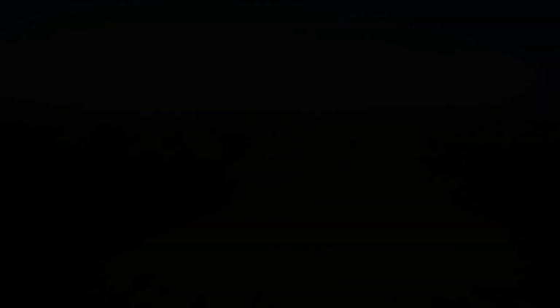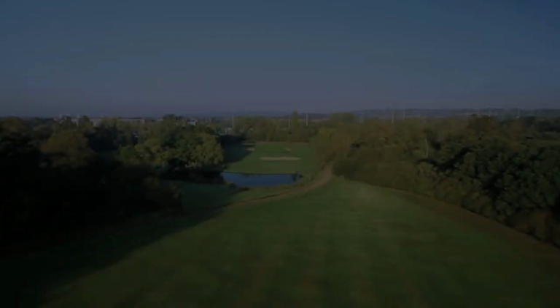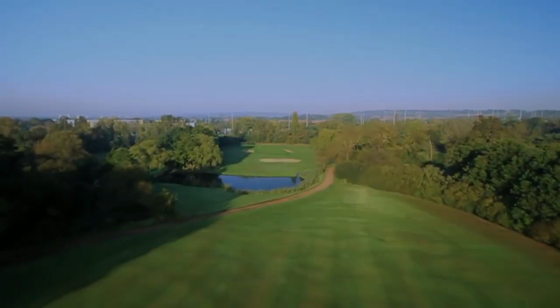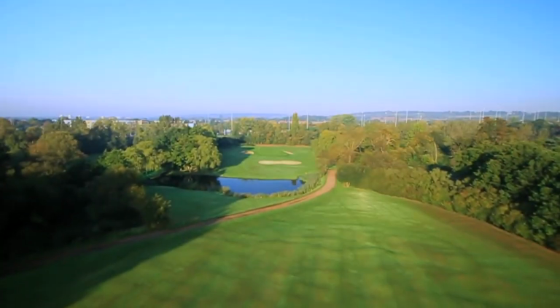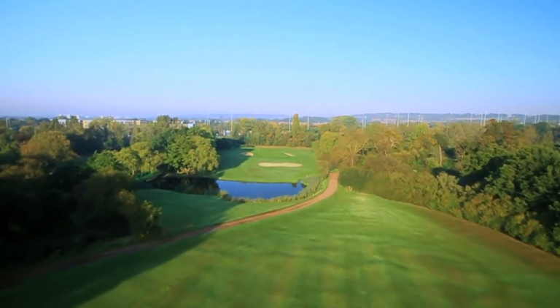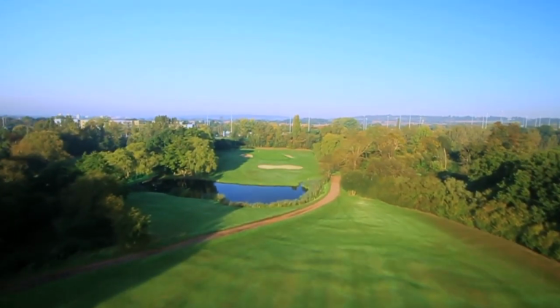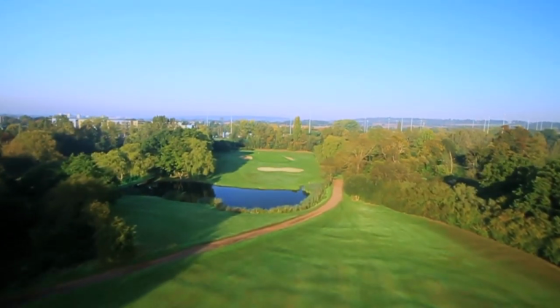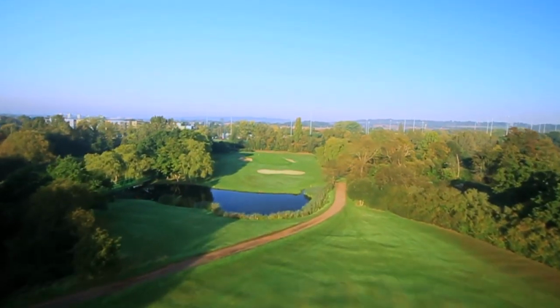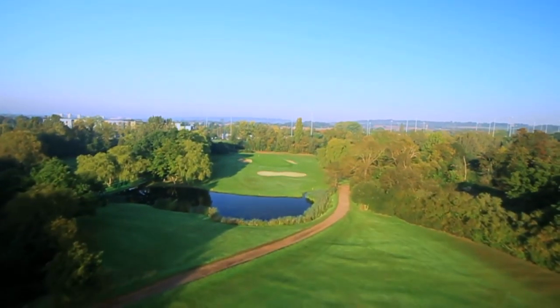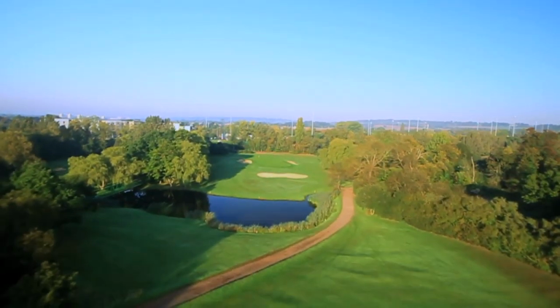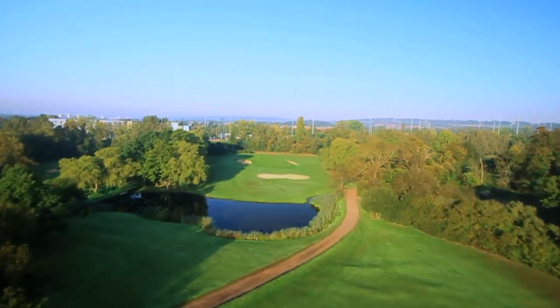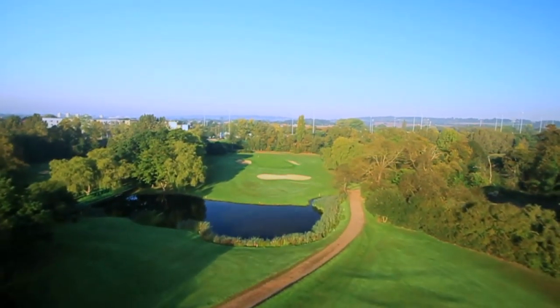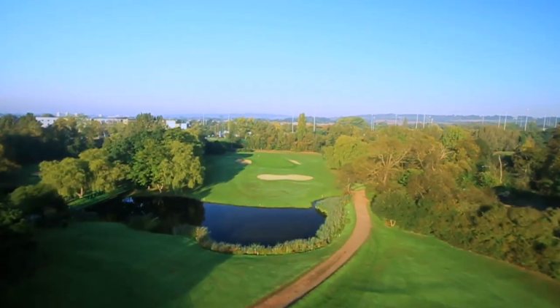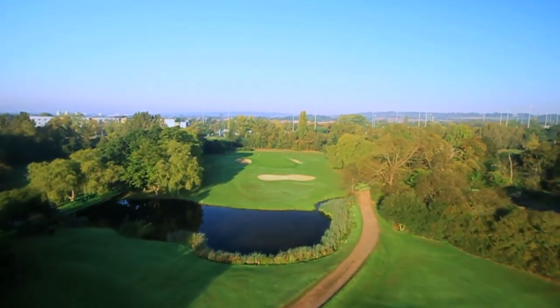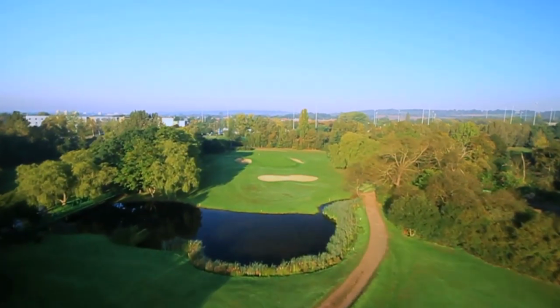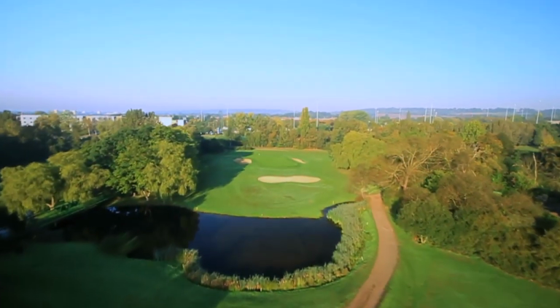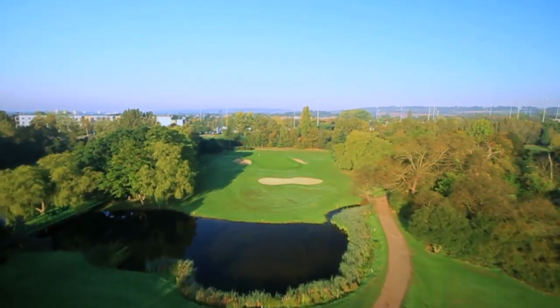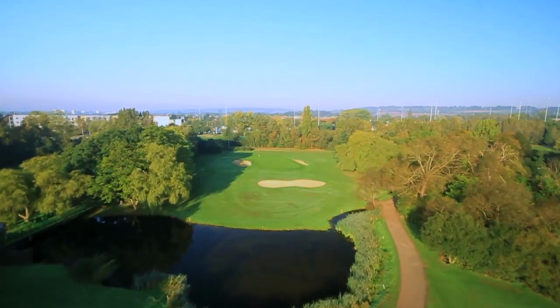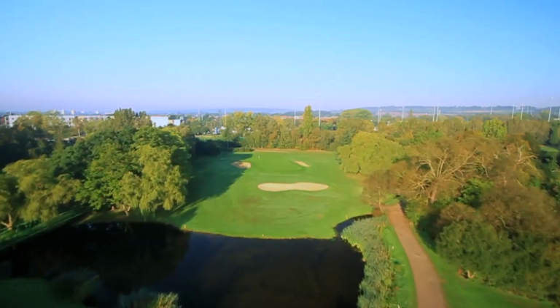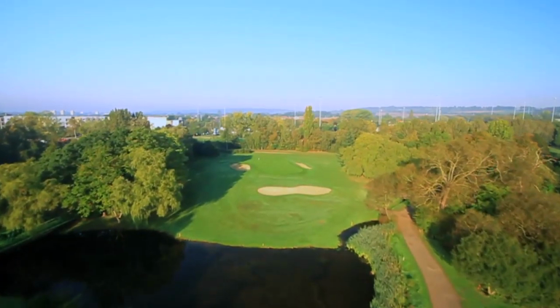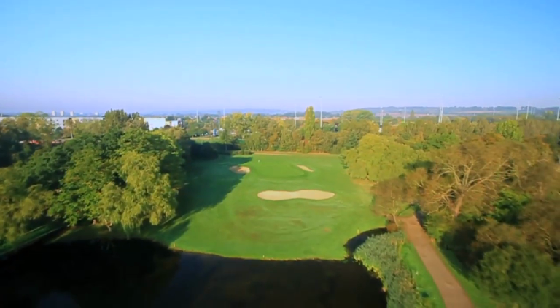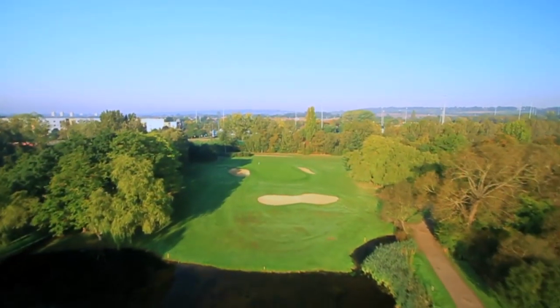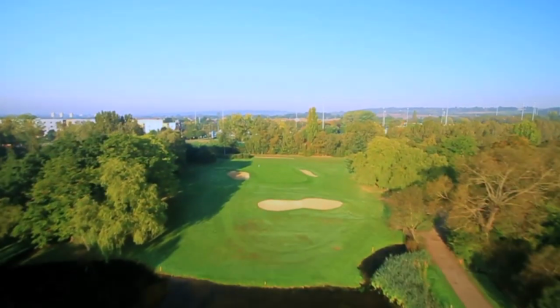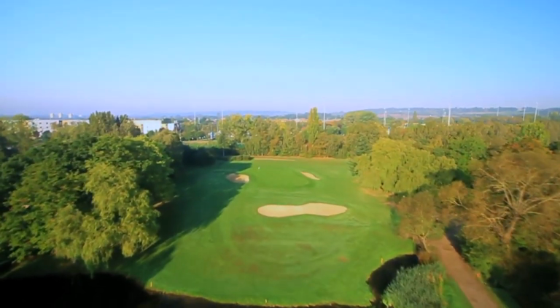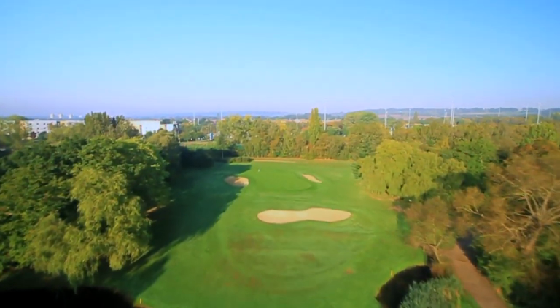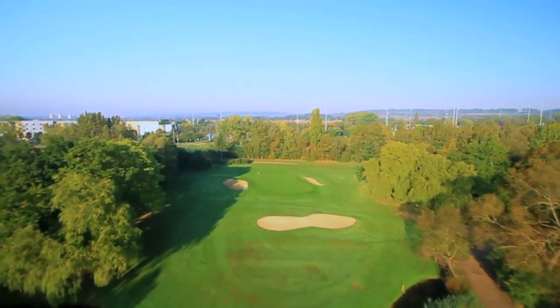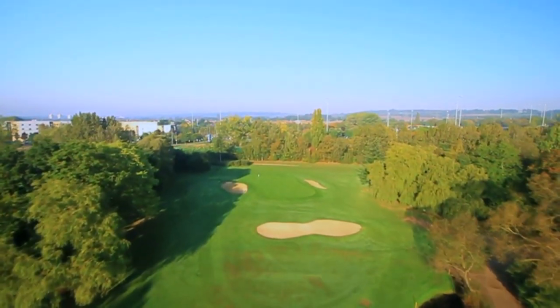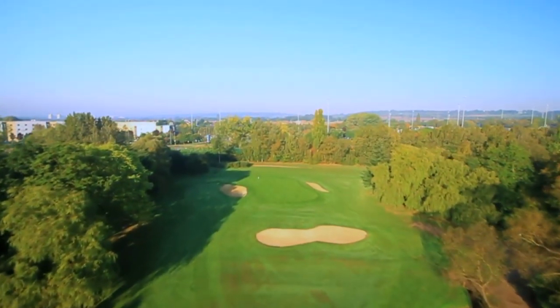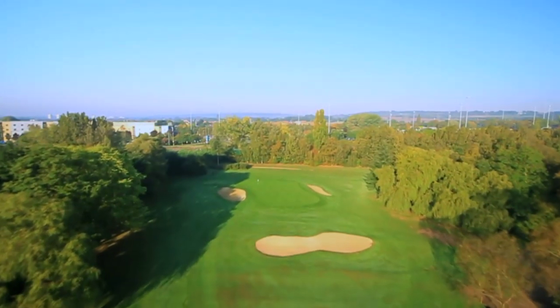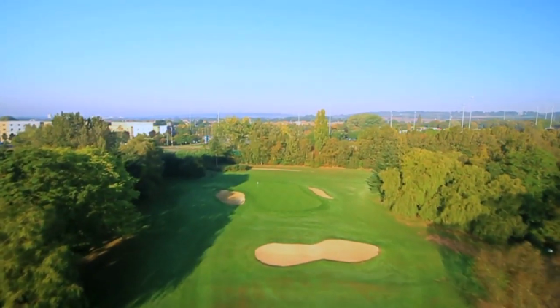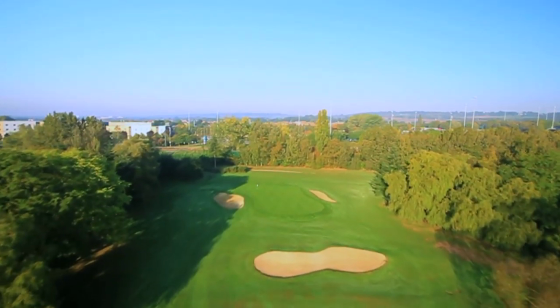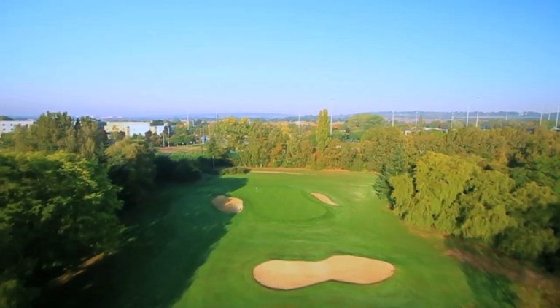This leaves a downhill second shot over water to a well-bunkered green. The putting surface slopes severely from back to front.